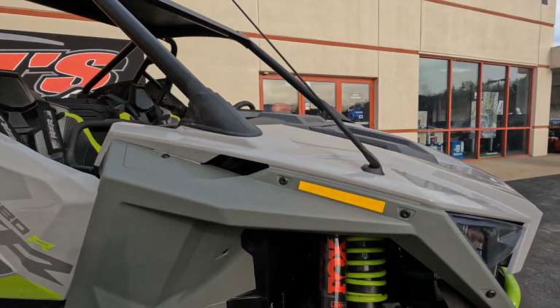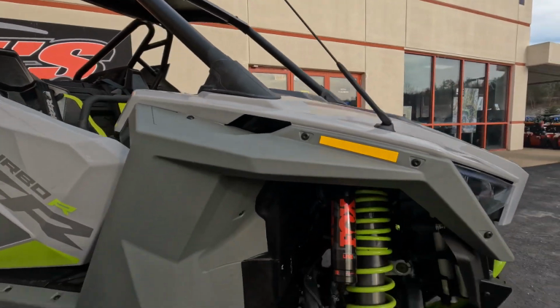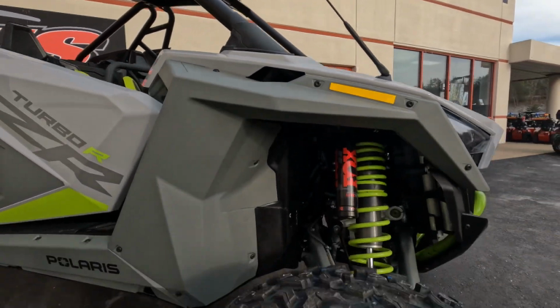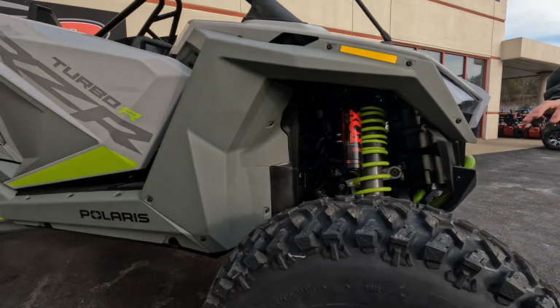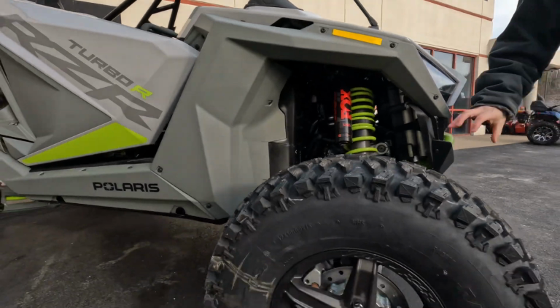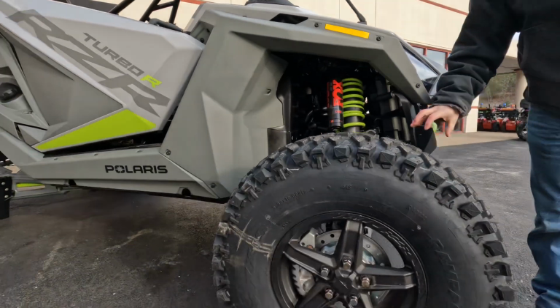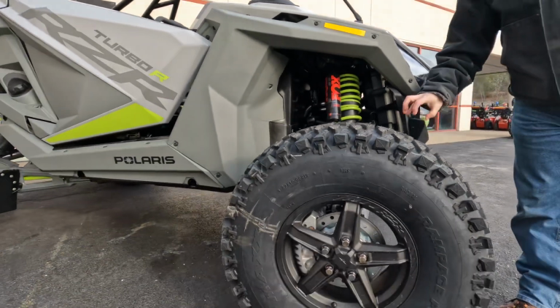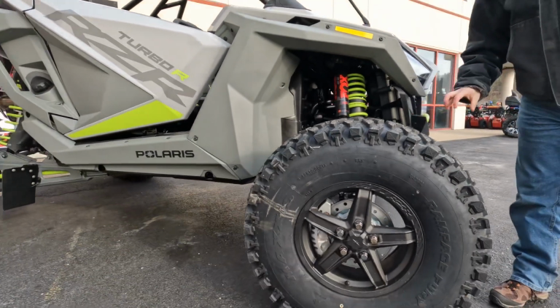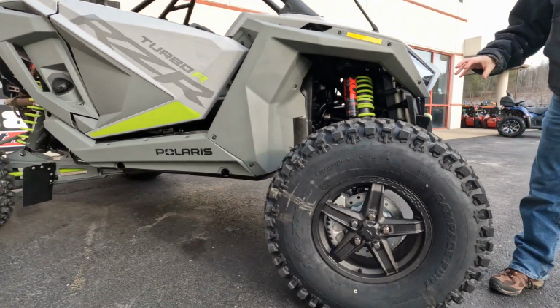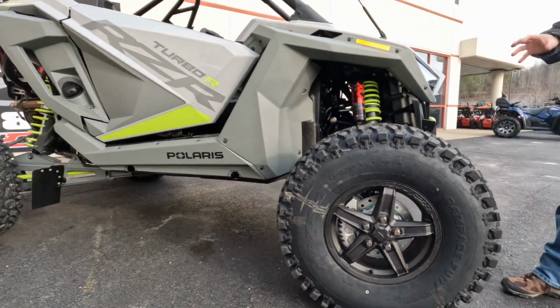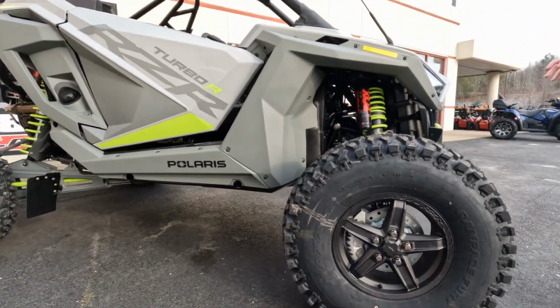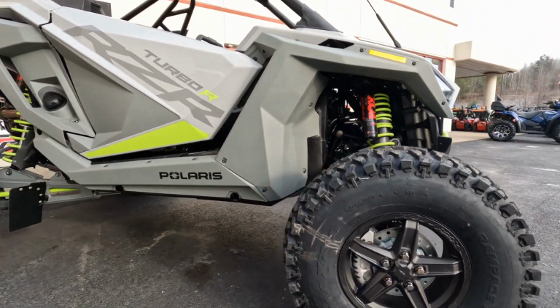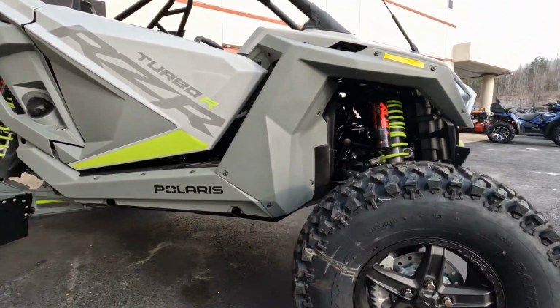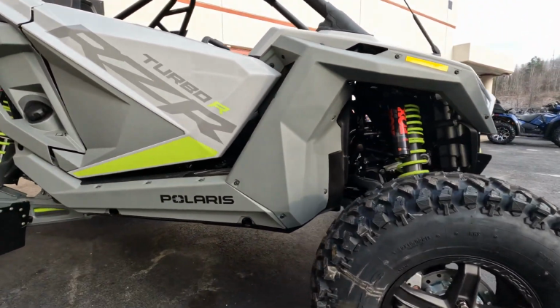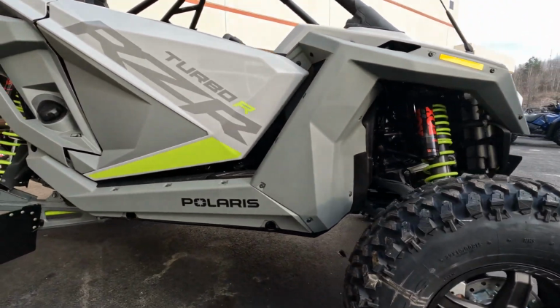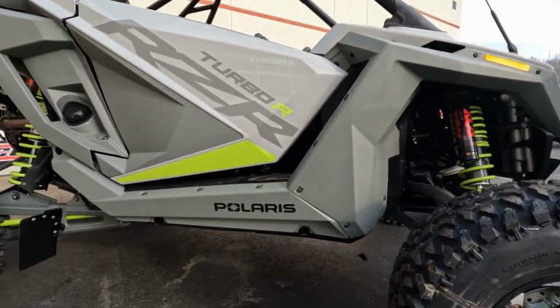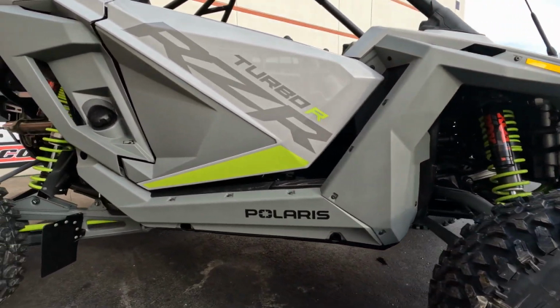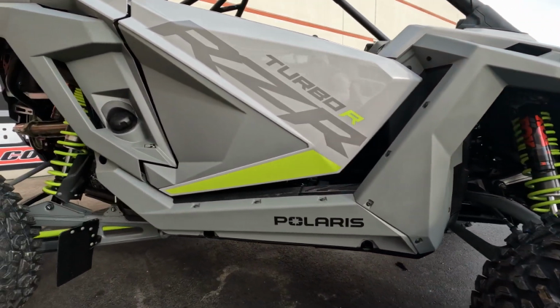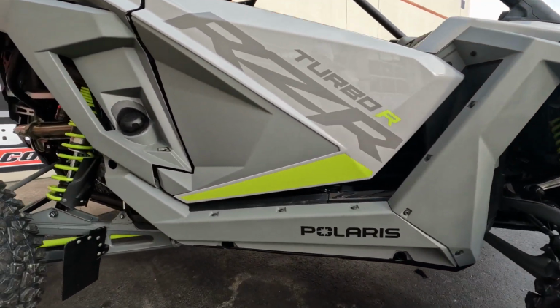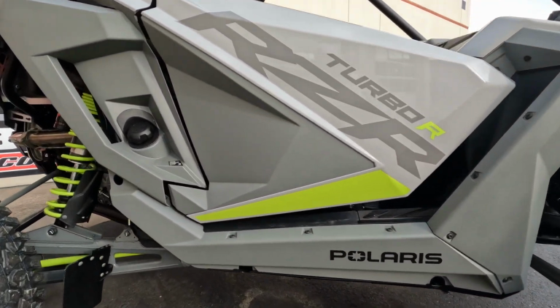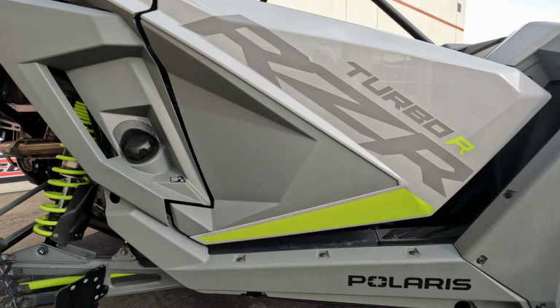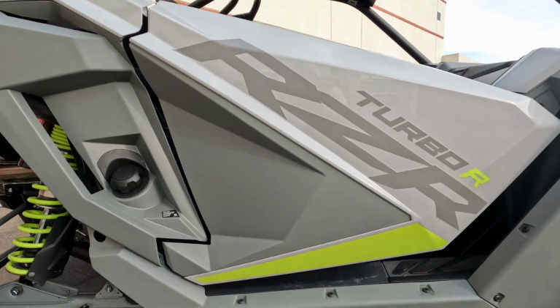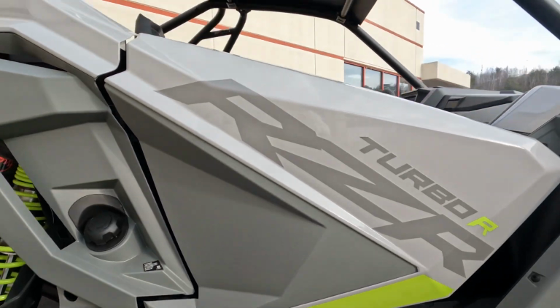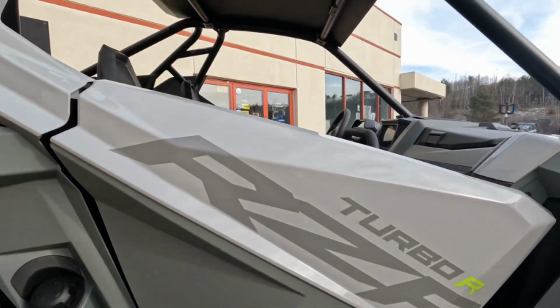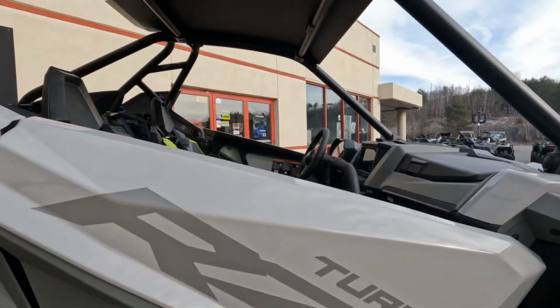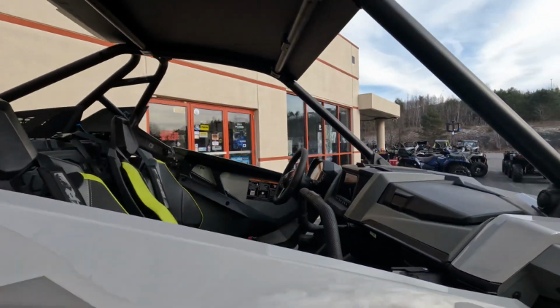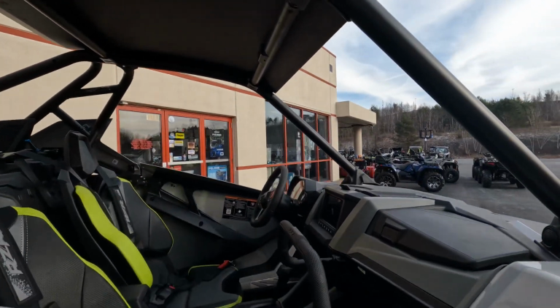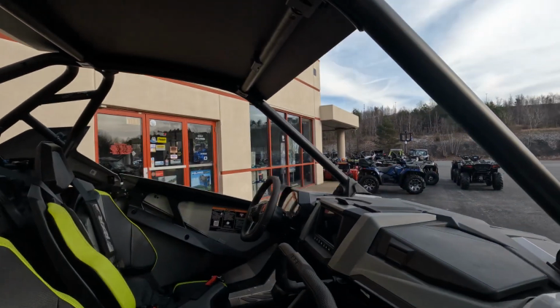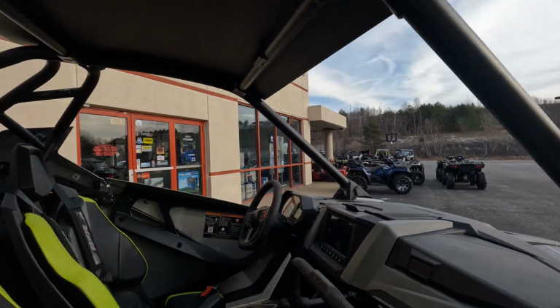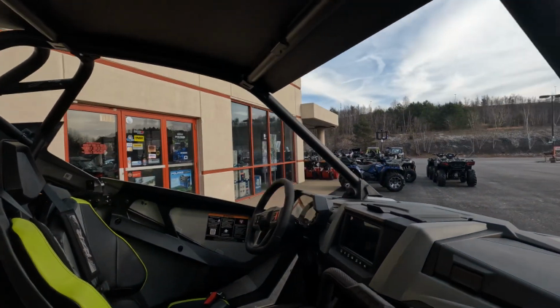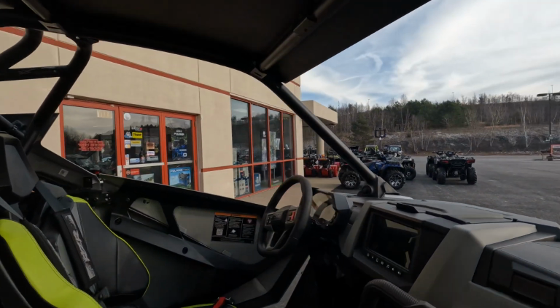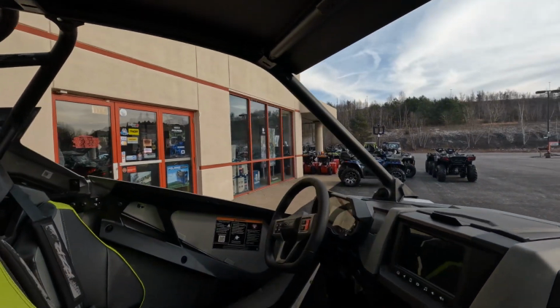You can see how thick these A-arms are — they're just massive. The Fox Live Valve means you have the ability to stiffen up your suspension right from where you sit.